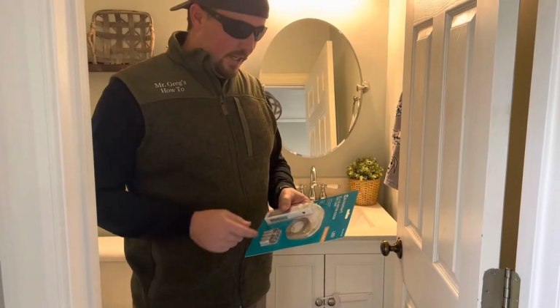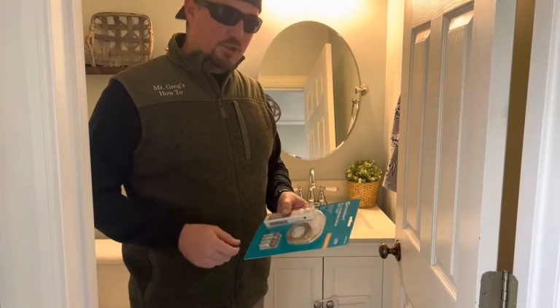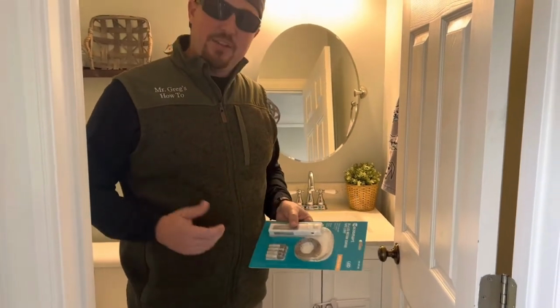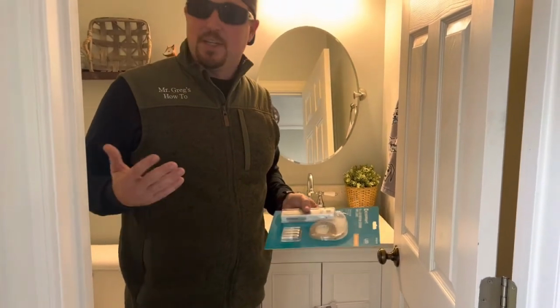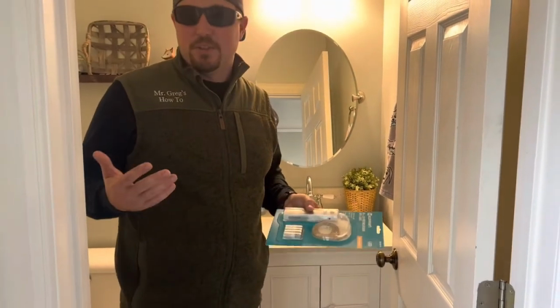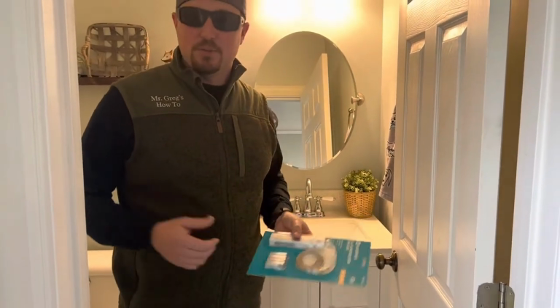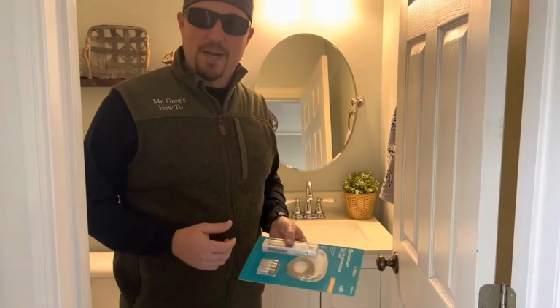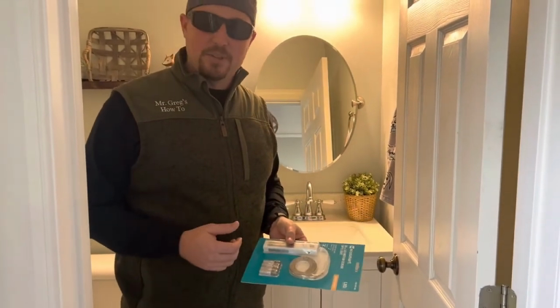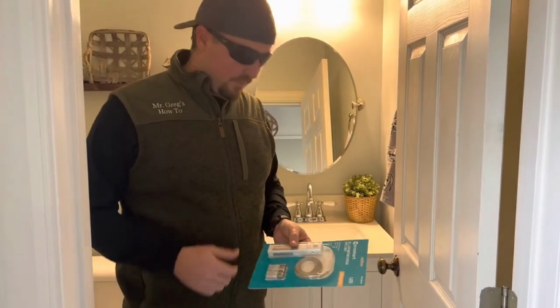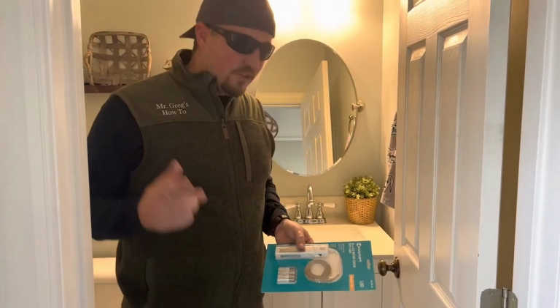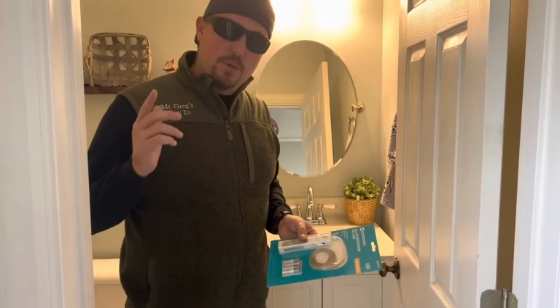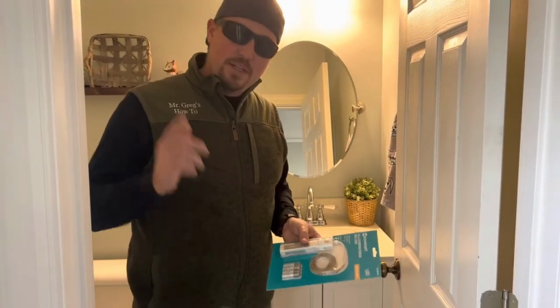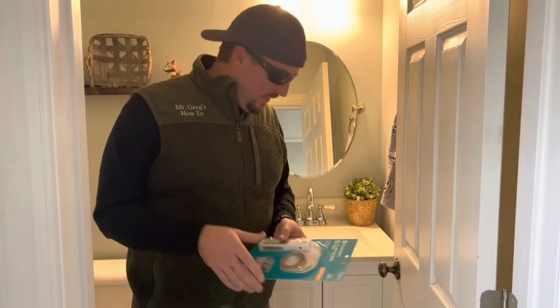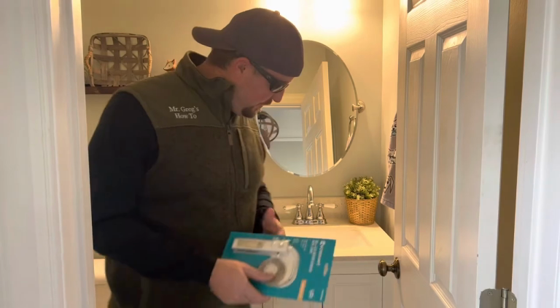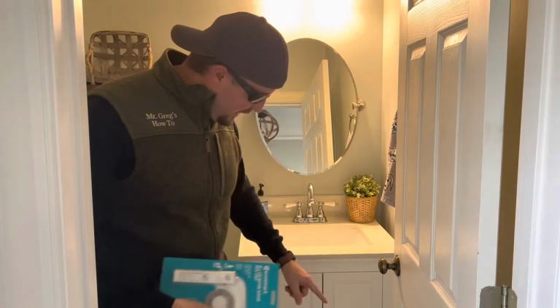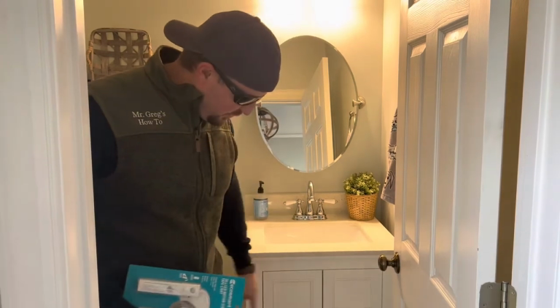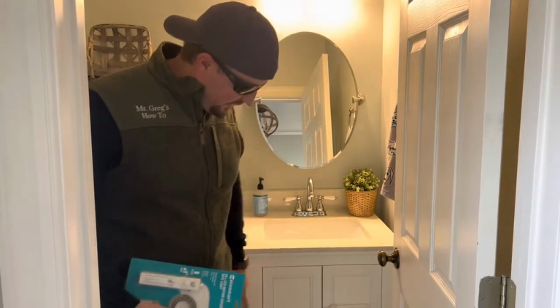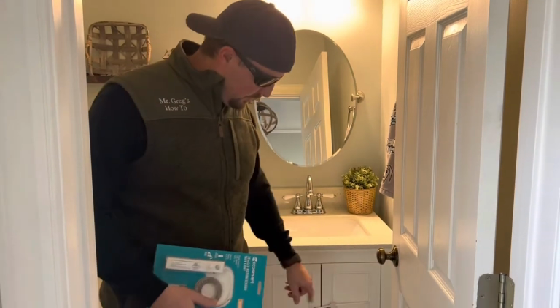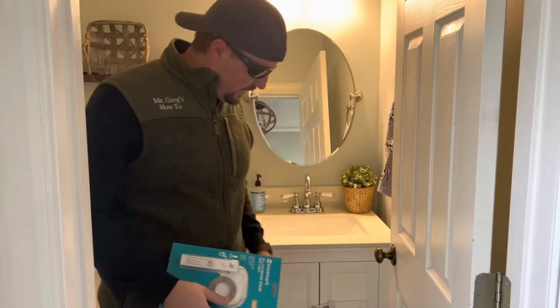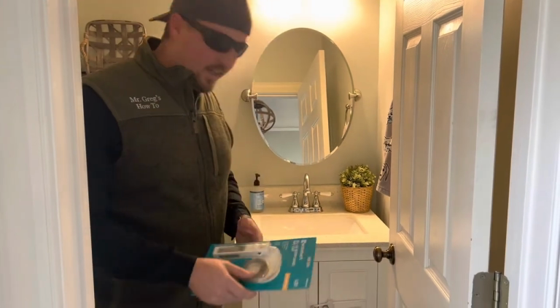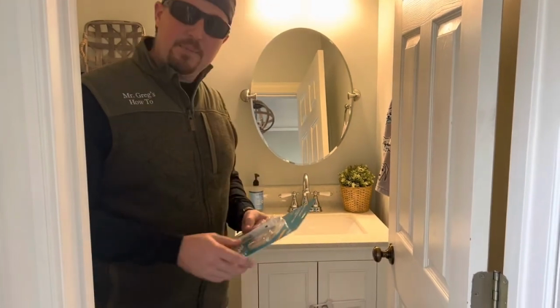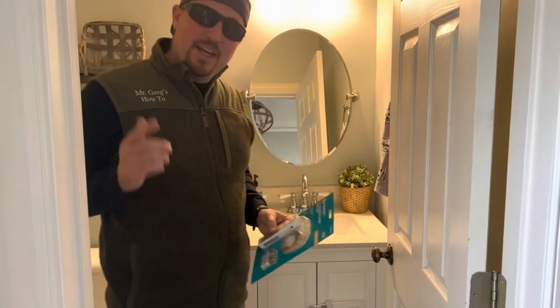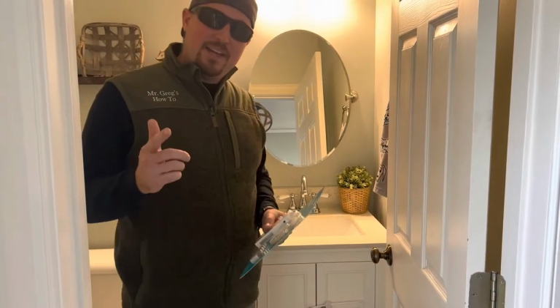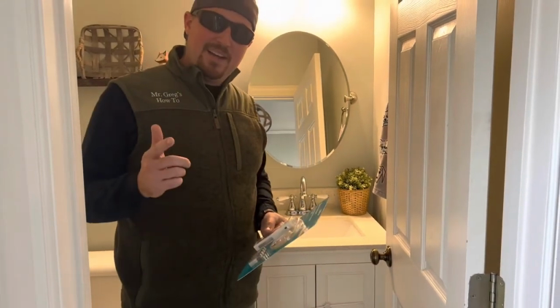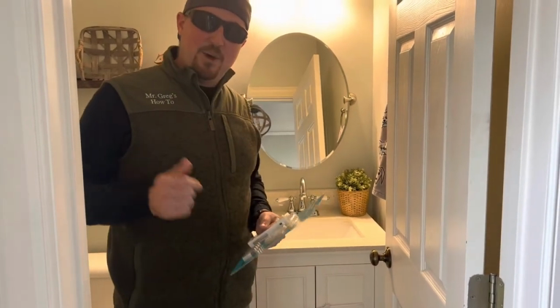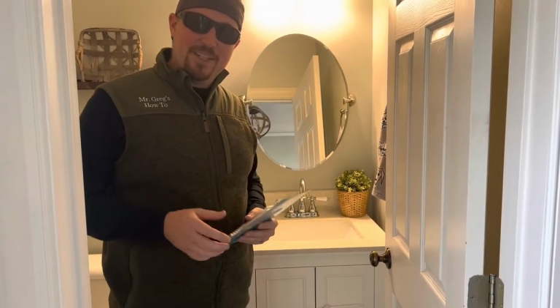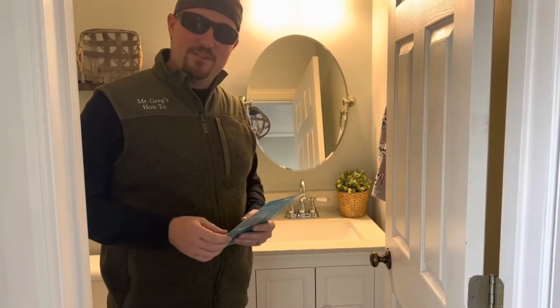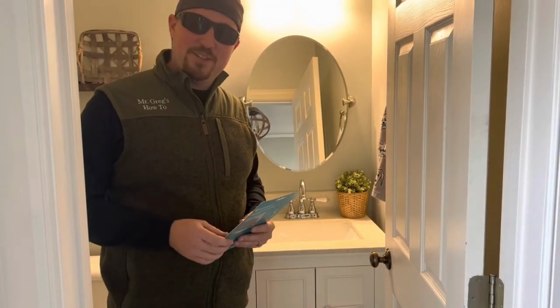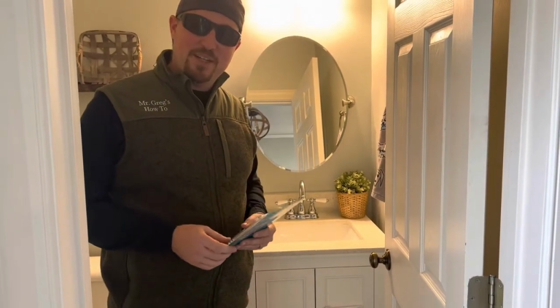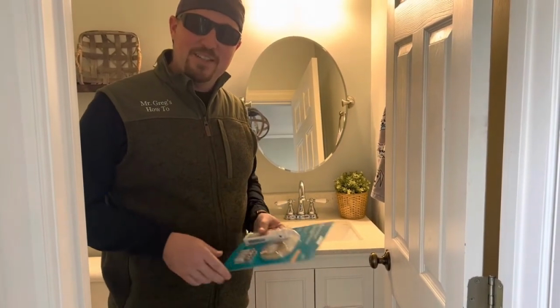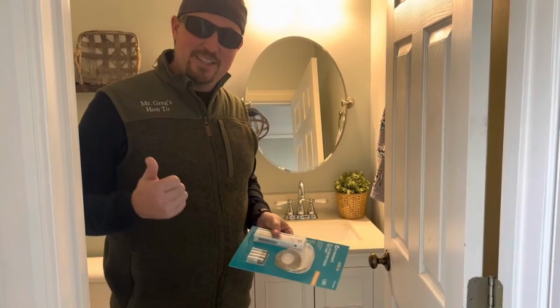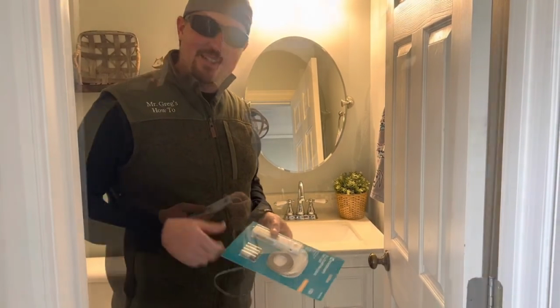It should last for a couple of years between batteries. Stay tuned as we start to get this whole thing set up, and hopefully it's a great finished product. Let's see how it goes.